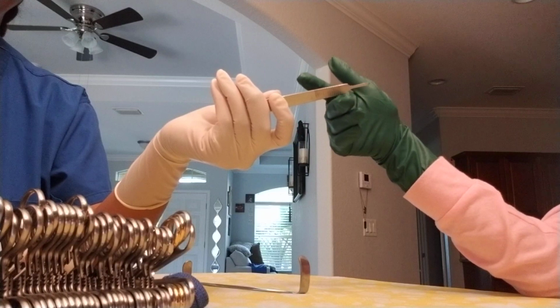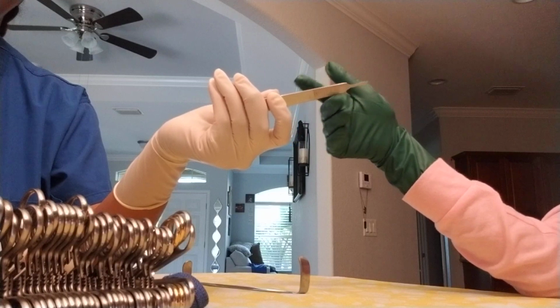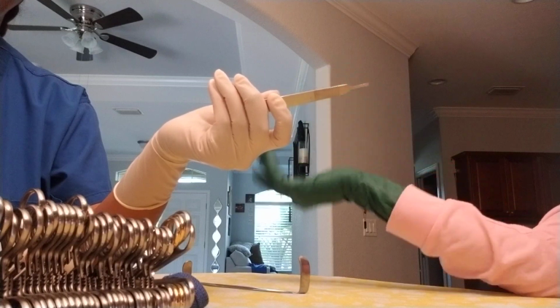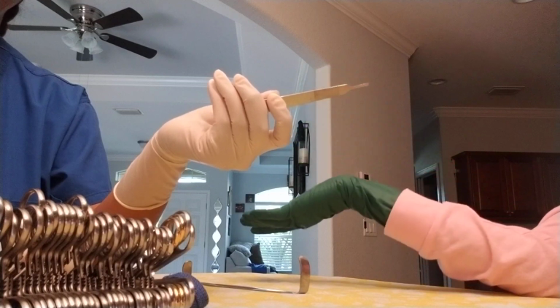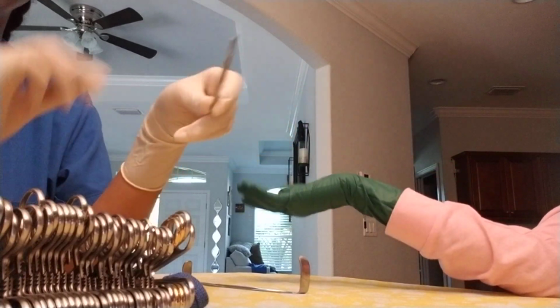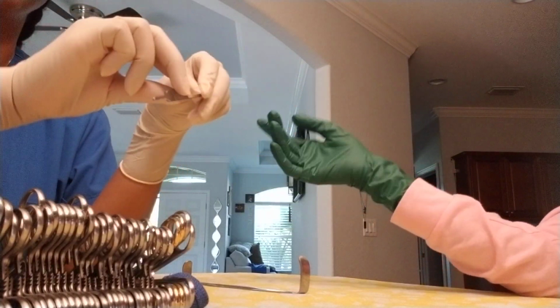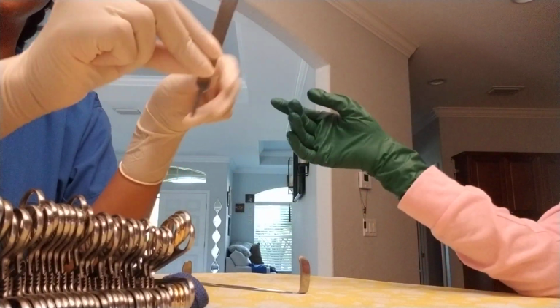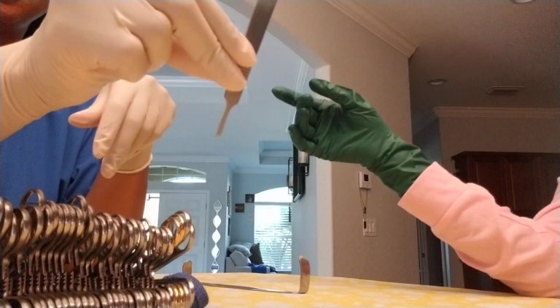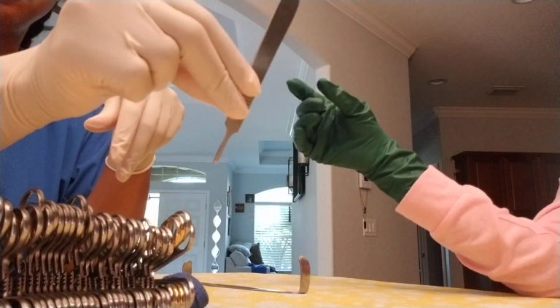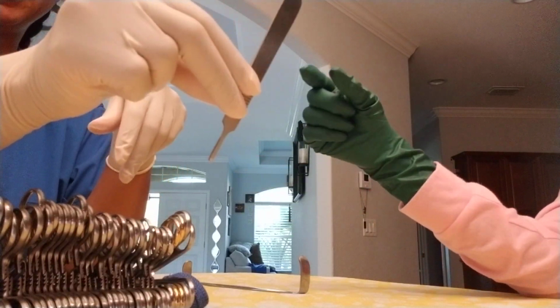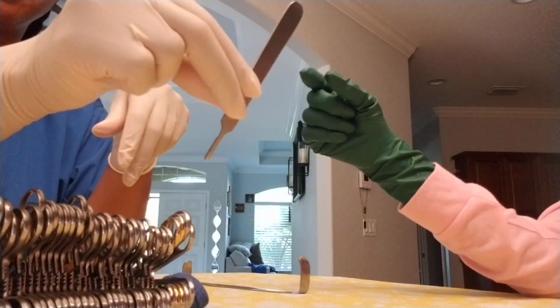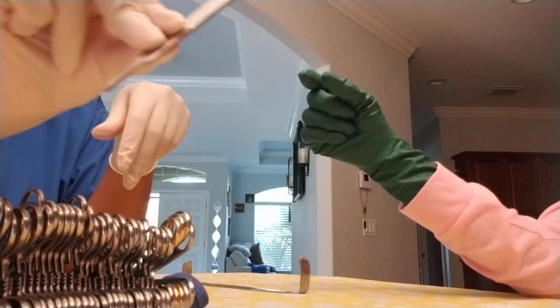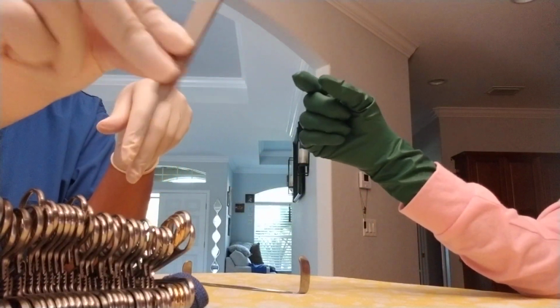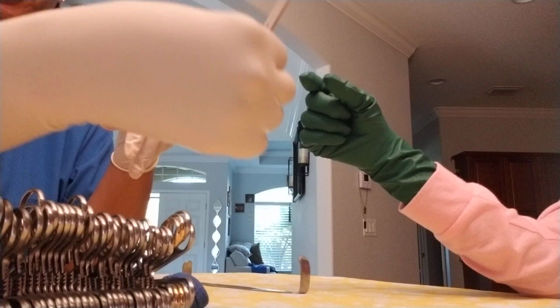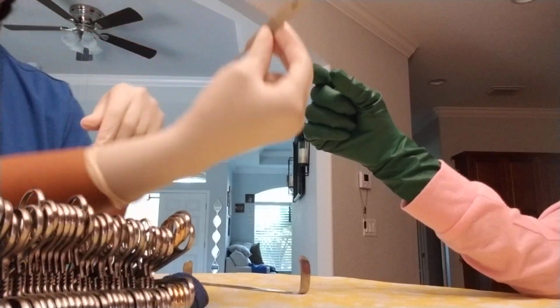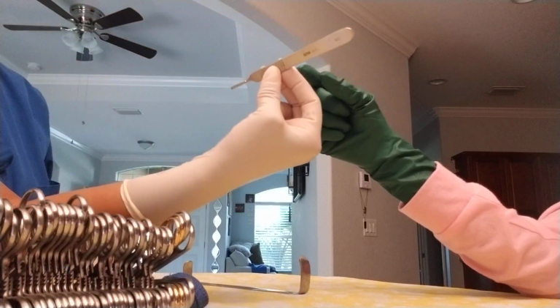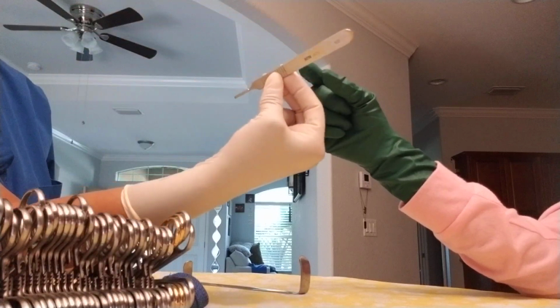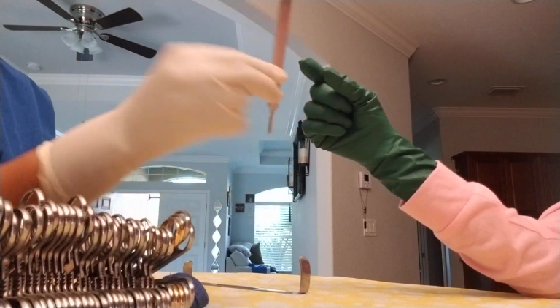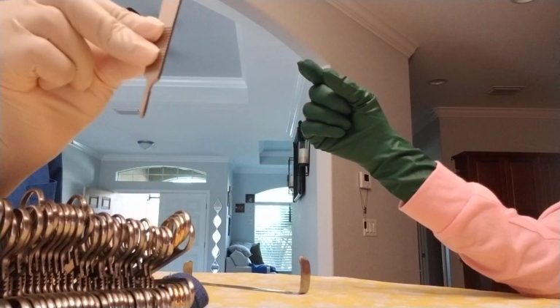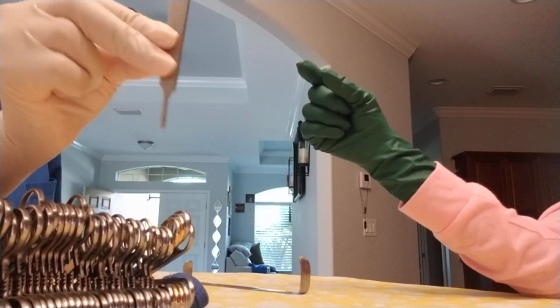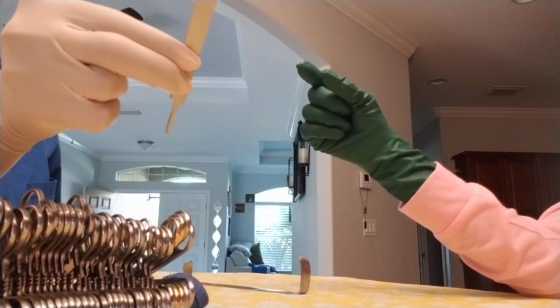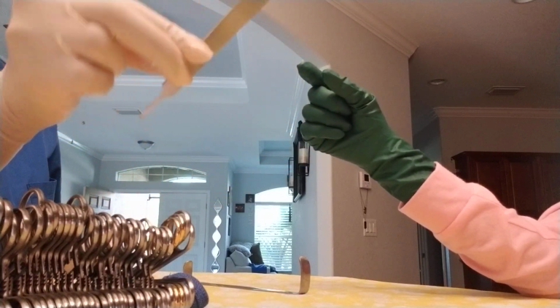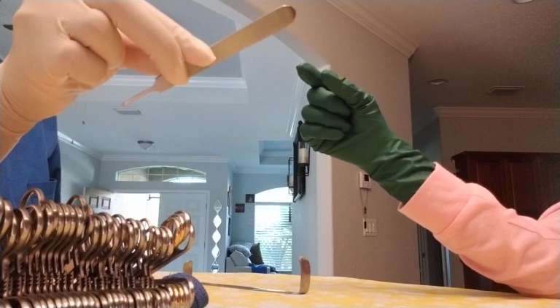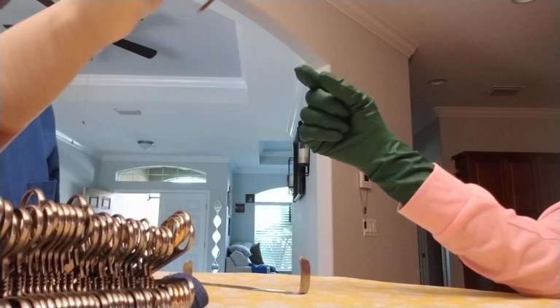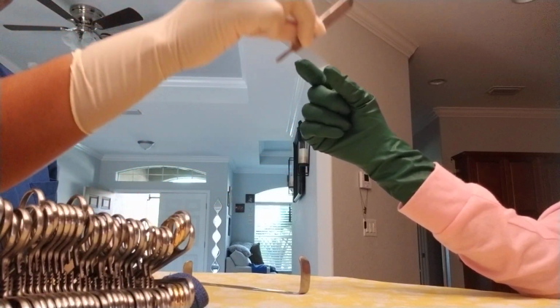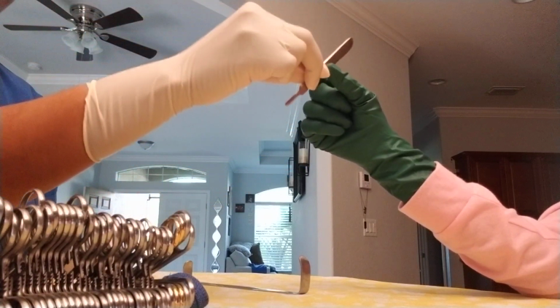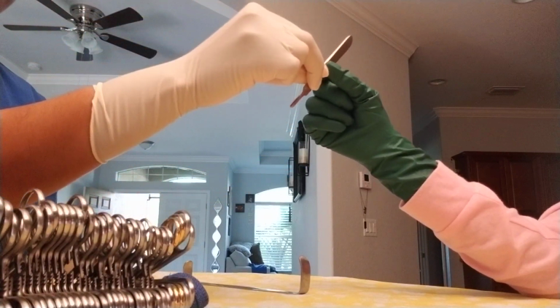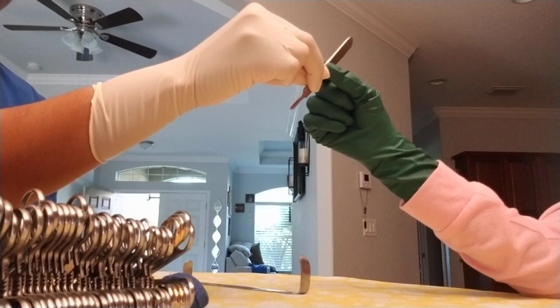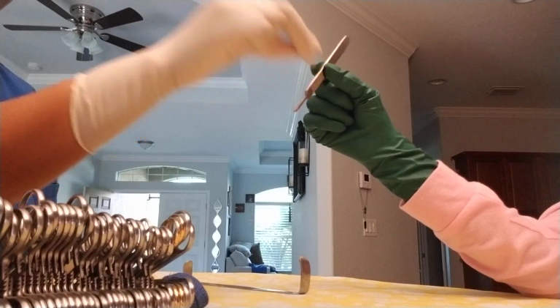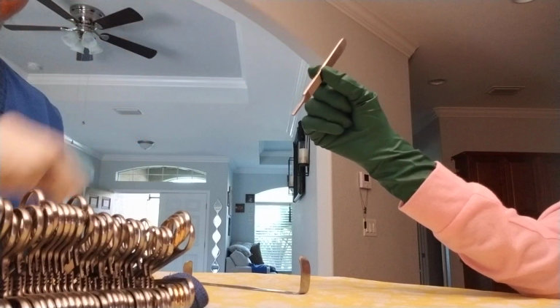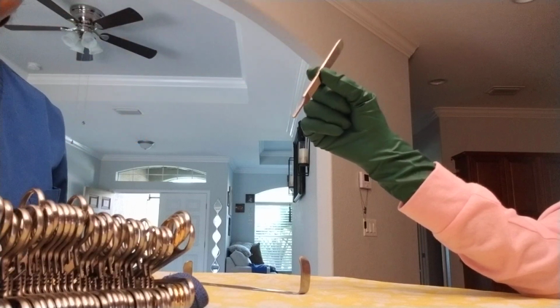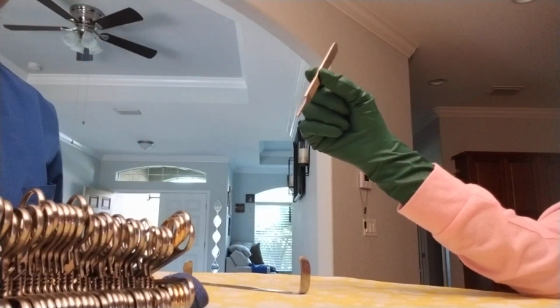Blood everywhere. Blade down, two fingers, little angle right in their fingers and they're going to use it.